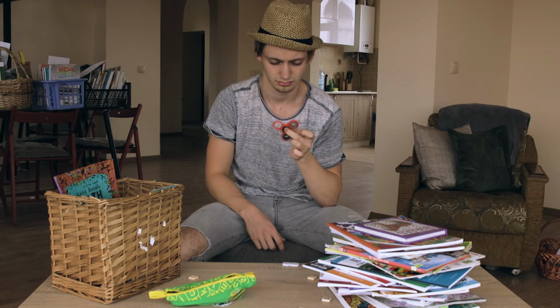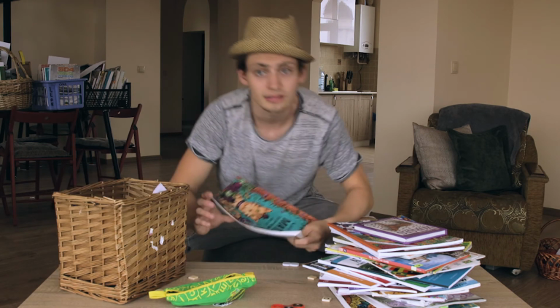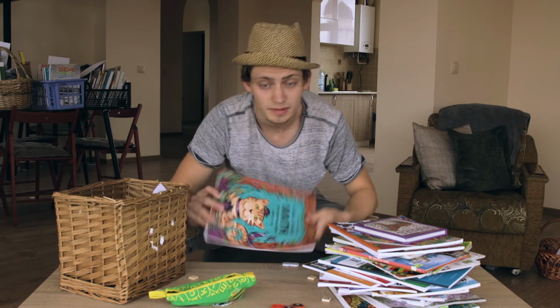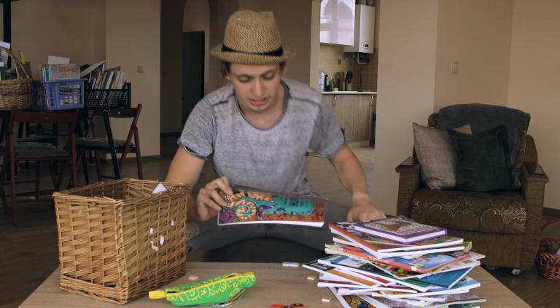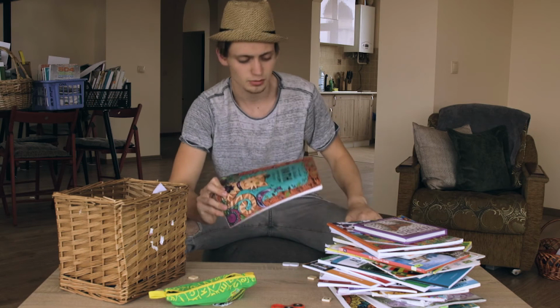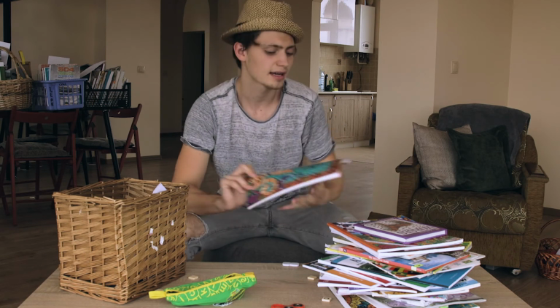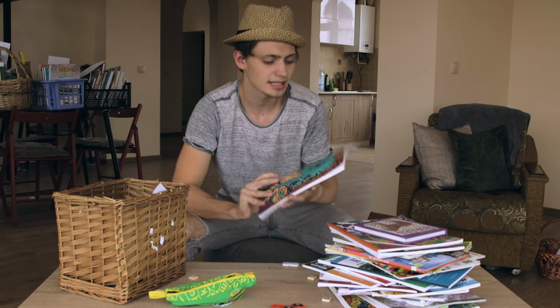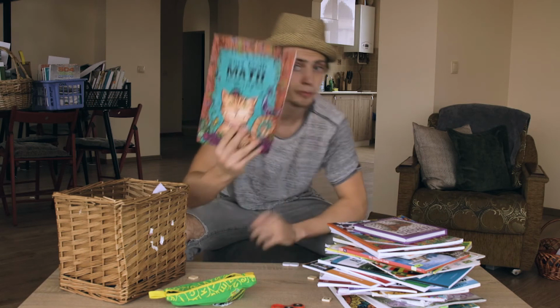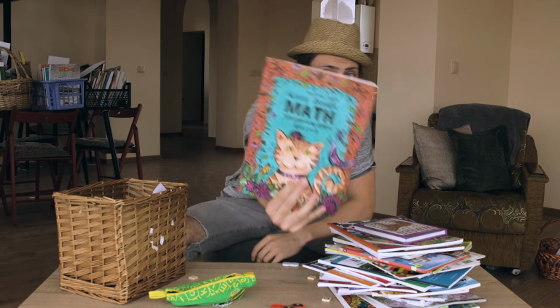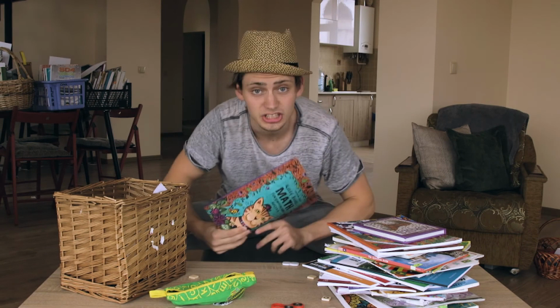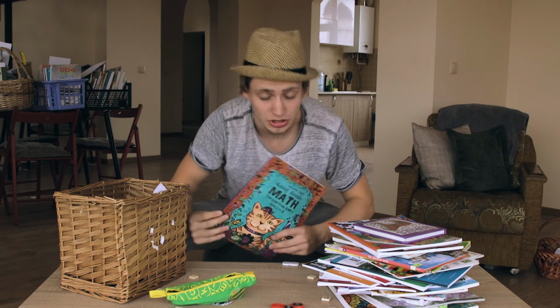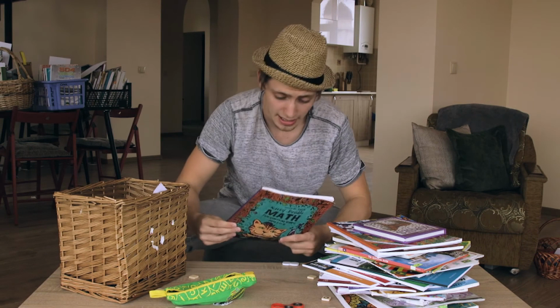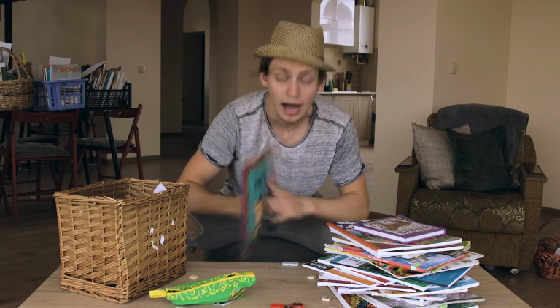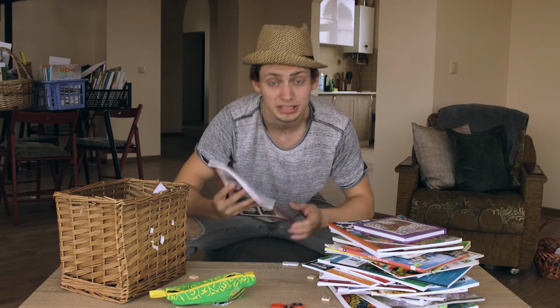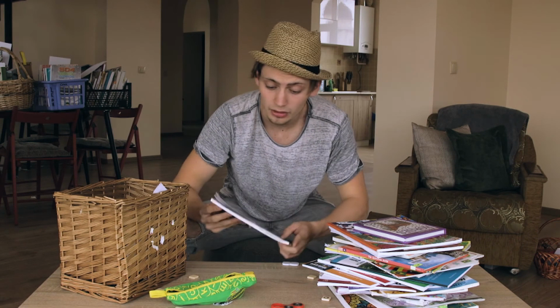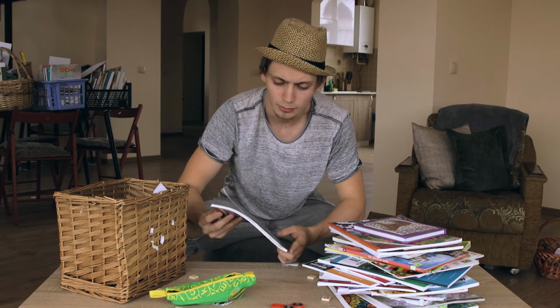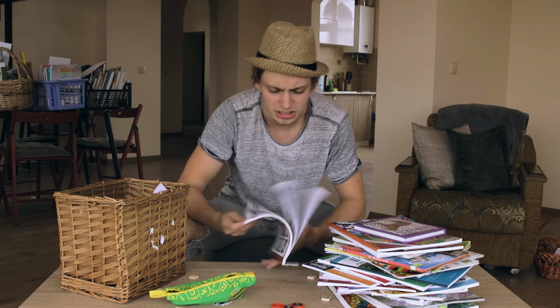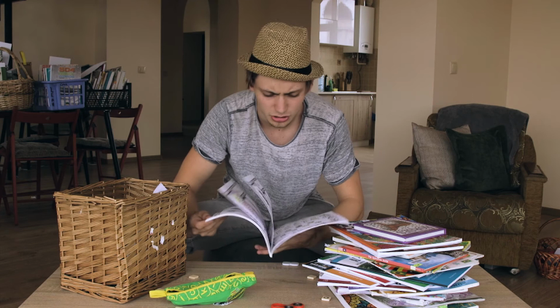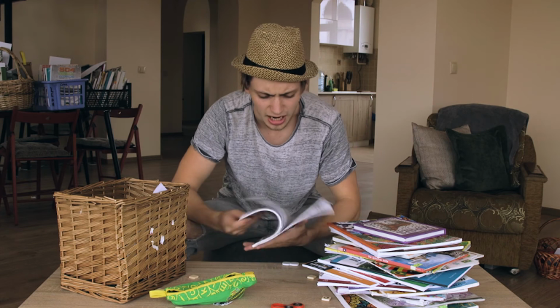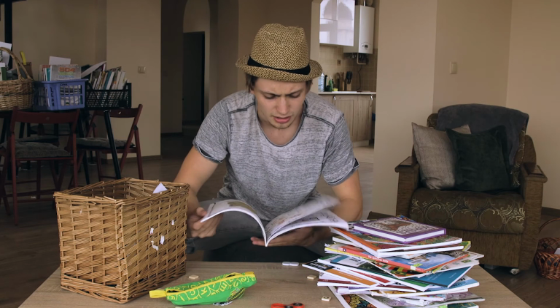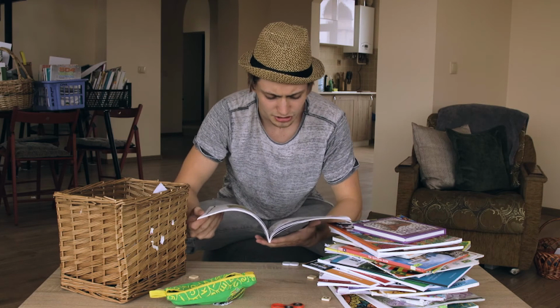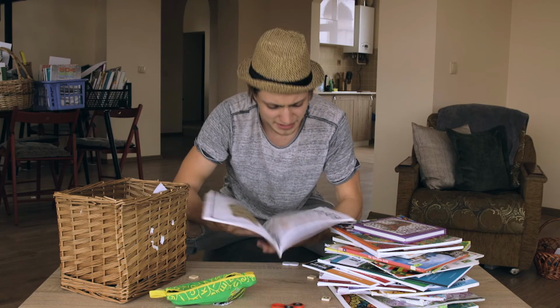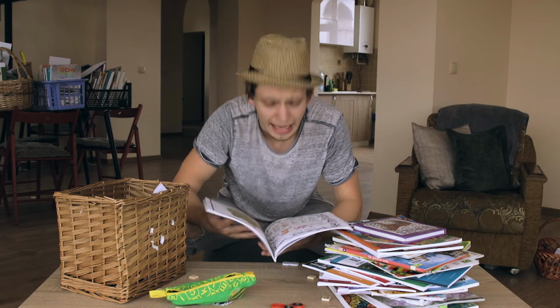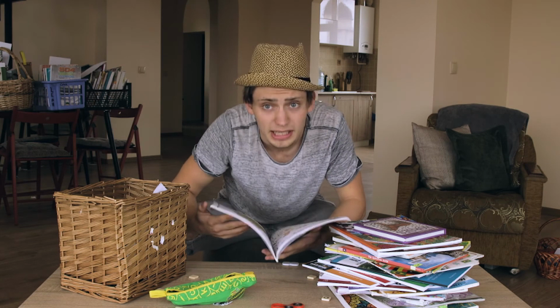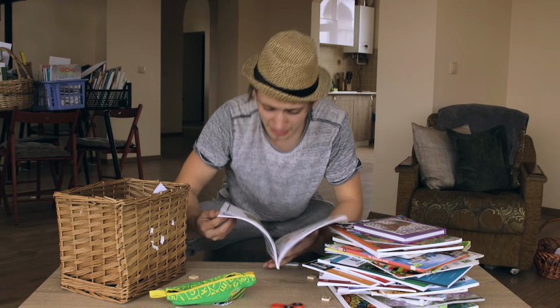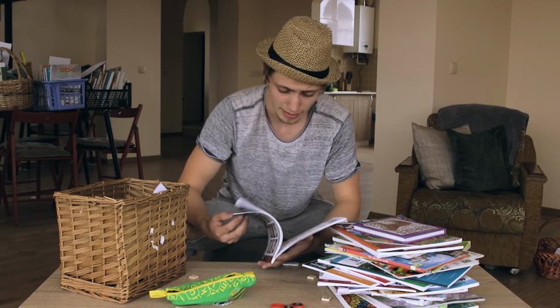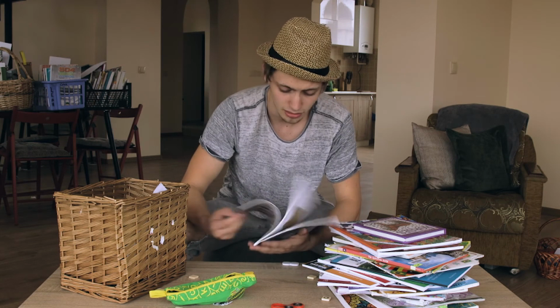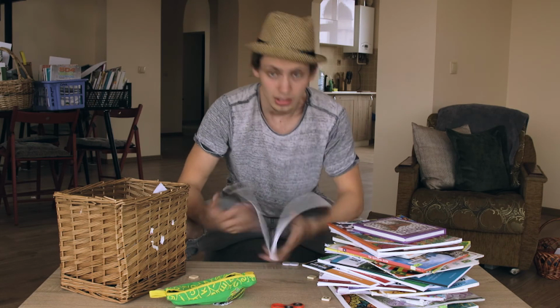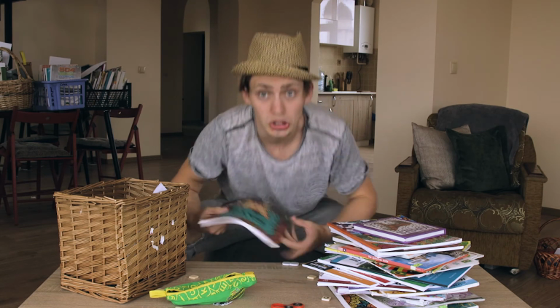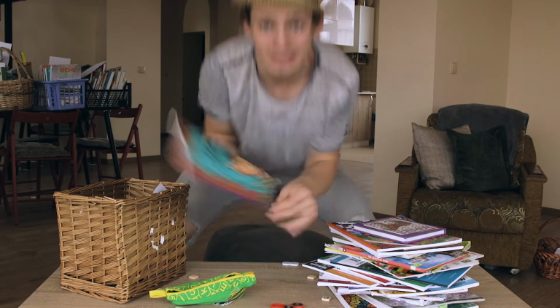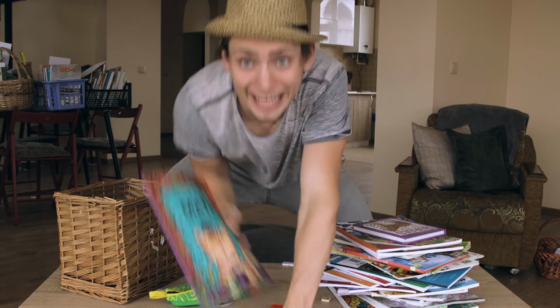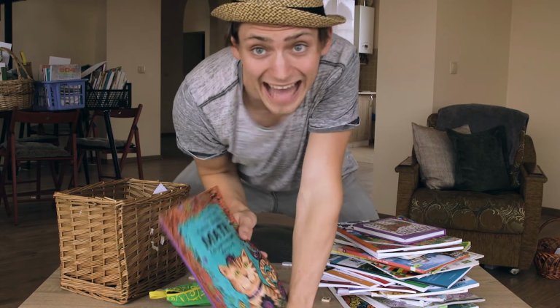Last but not least, we have Kitty Doodle Math — it's actually a book that I put together. It's to teach your child basic counting and basic math, and also cats.